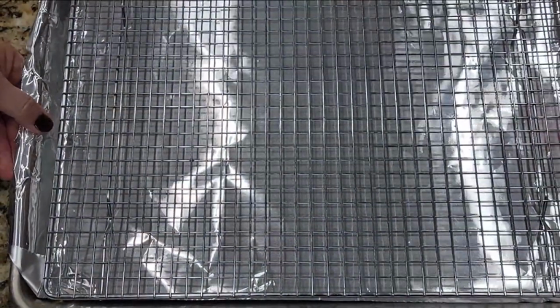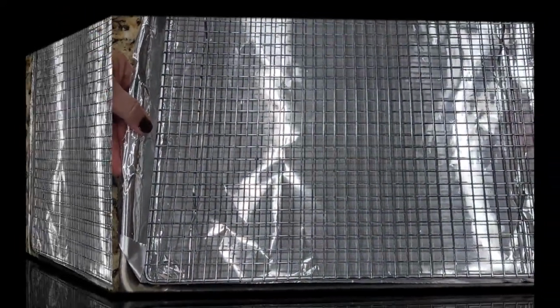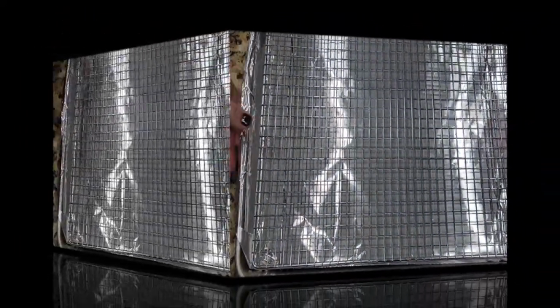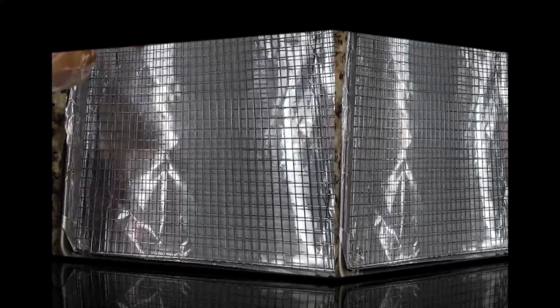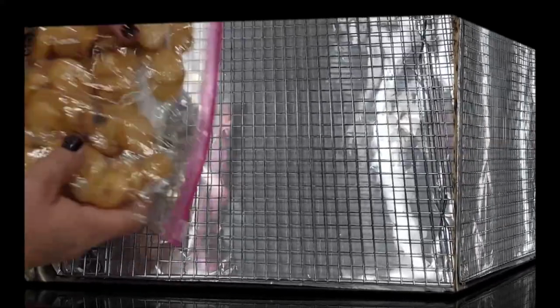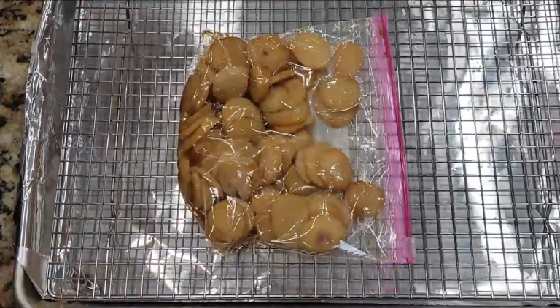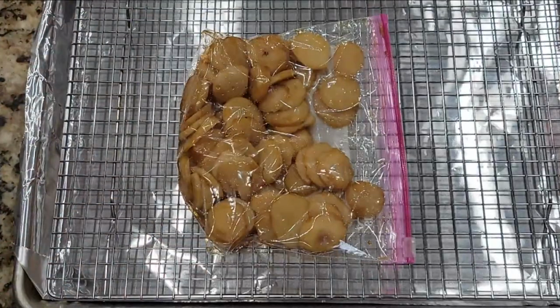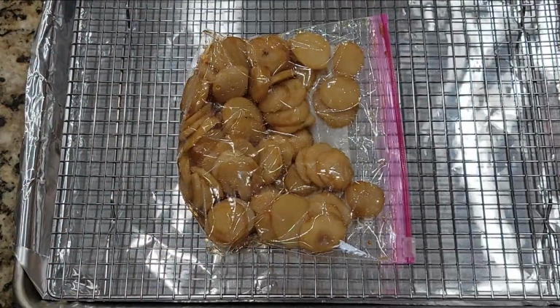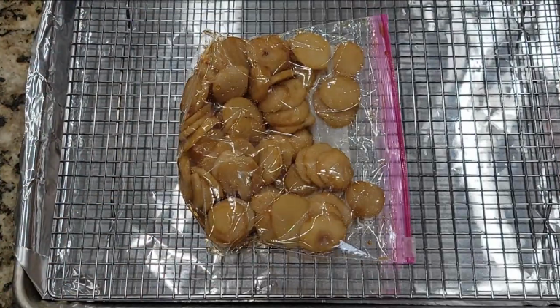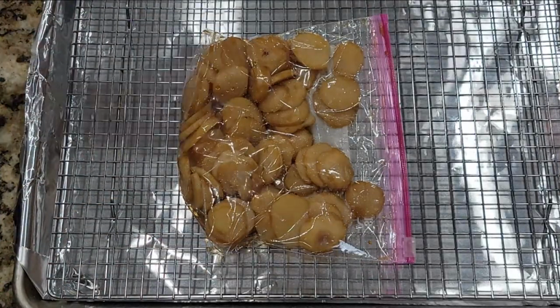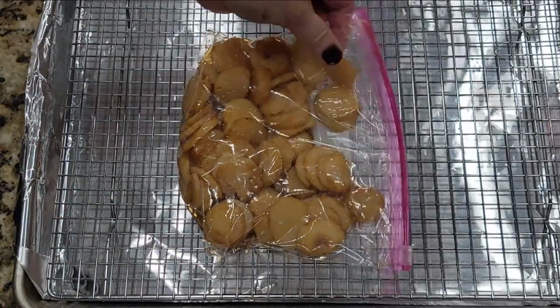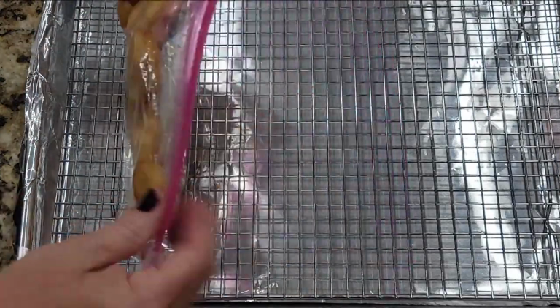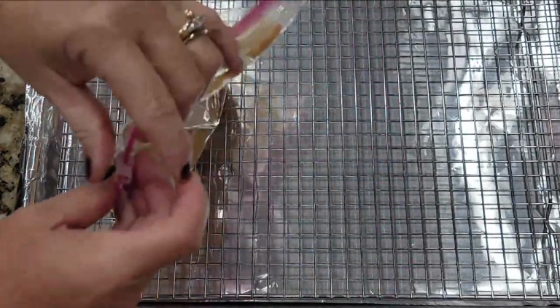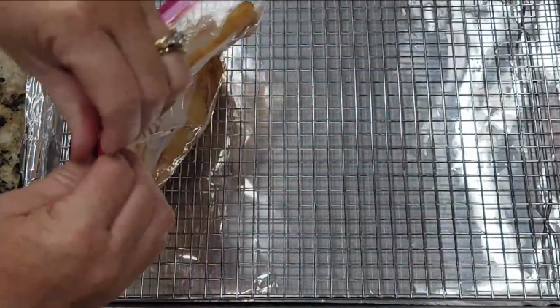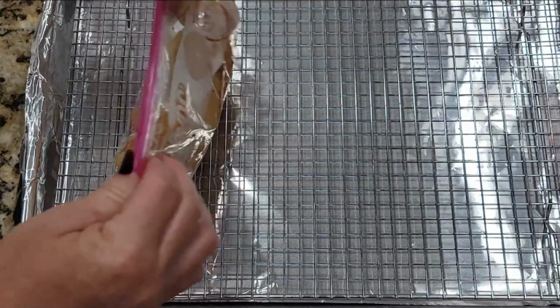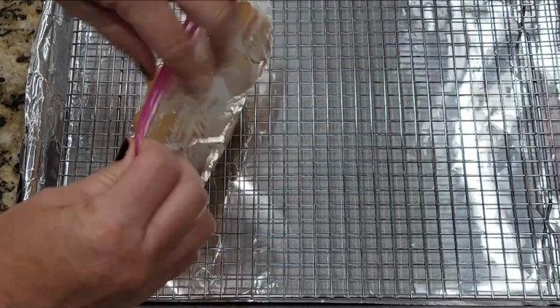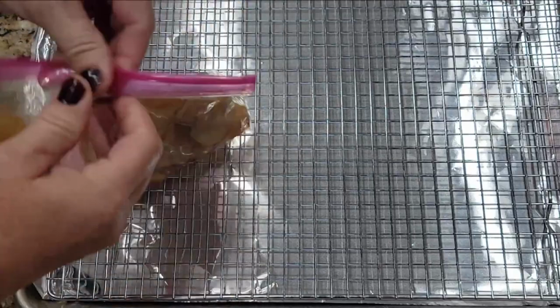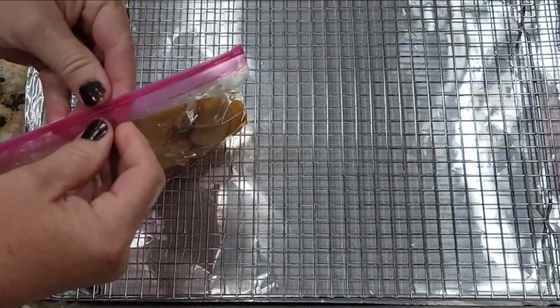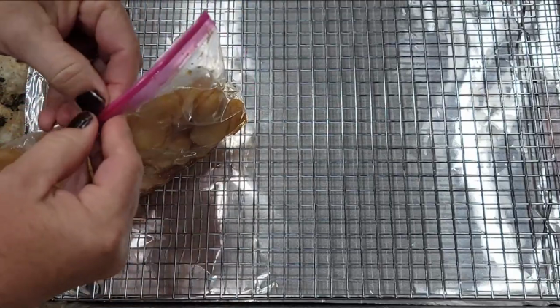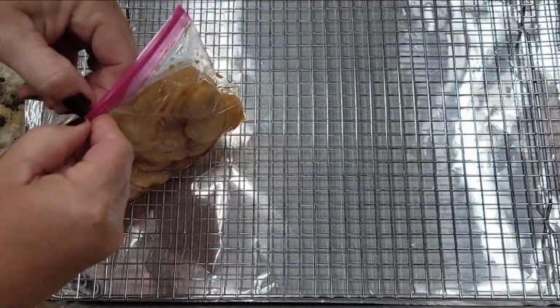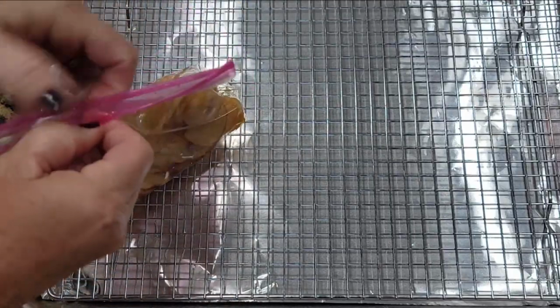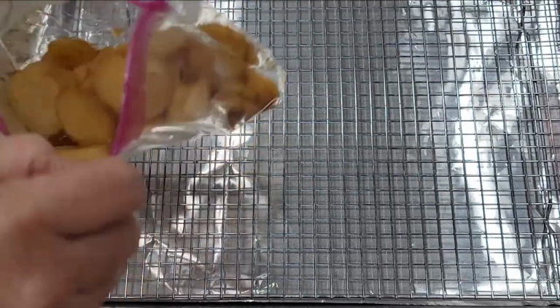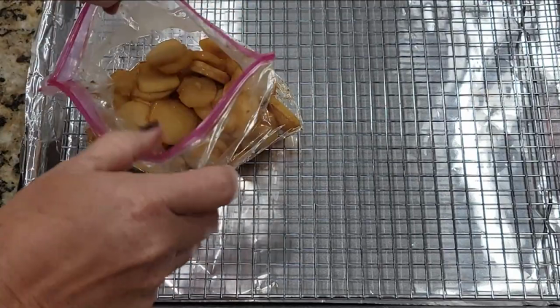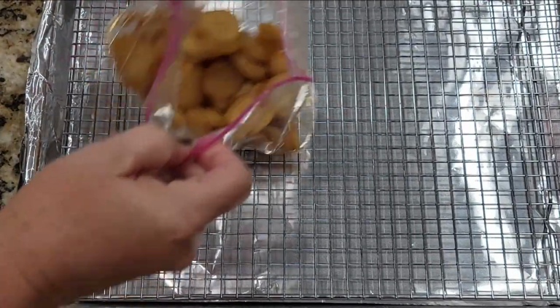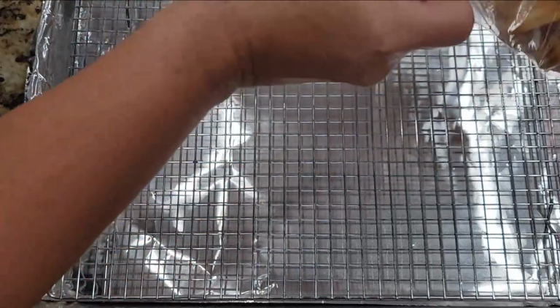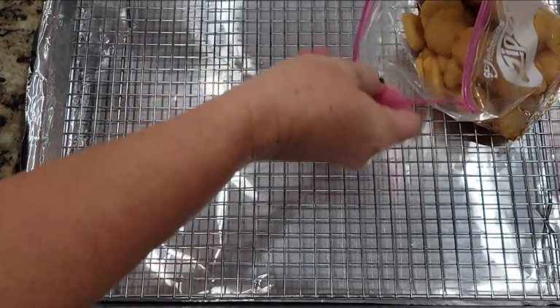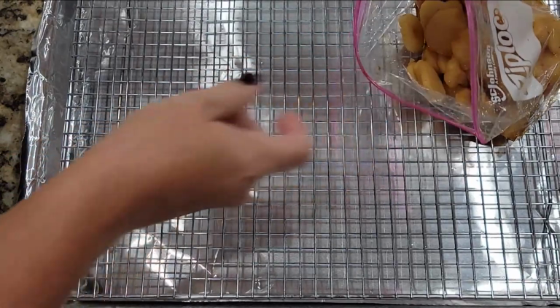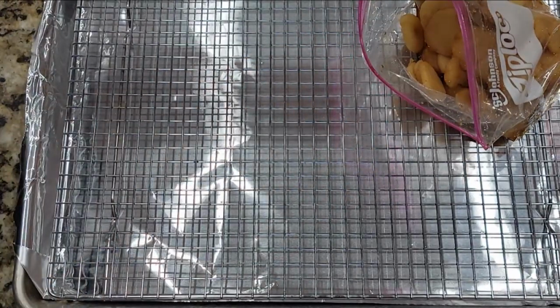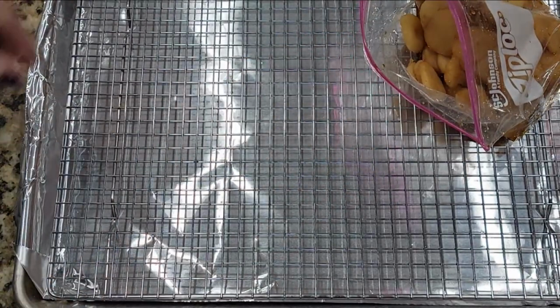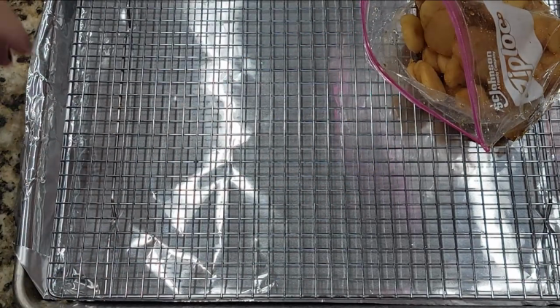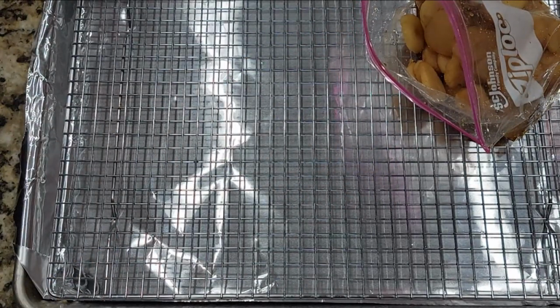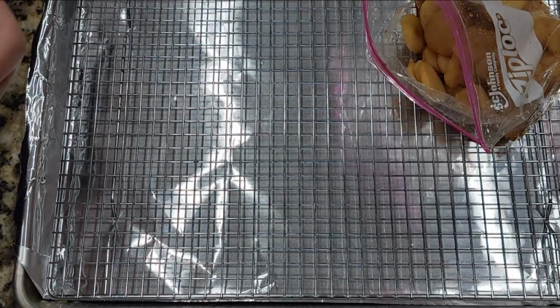Then I got my bacon sheet out, lined it with foil, and put a cooling rack in it. And once I wrap my chestnuts with the bacon and put a toothpick in them, then I'll line them up on this cooling rack to bake in the oven.